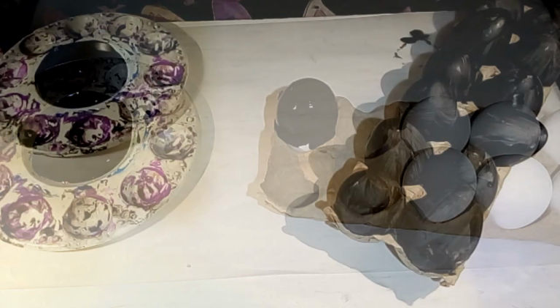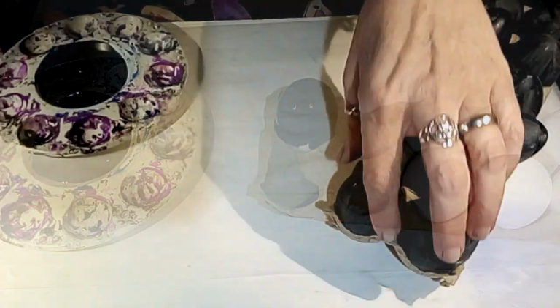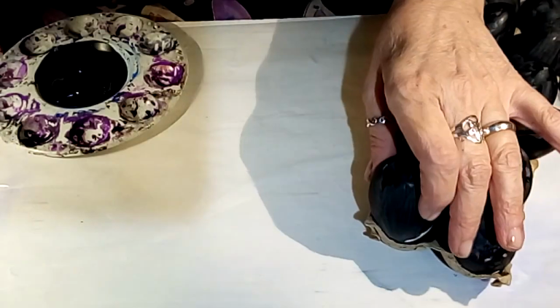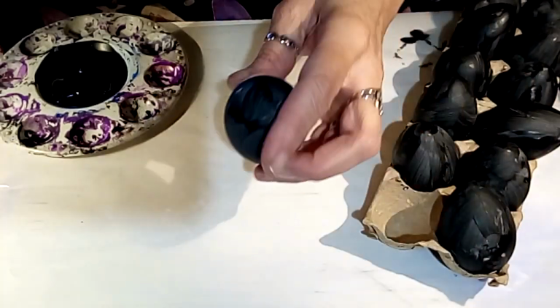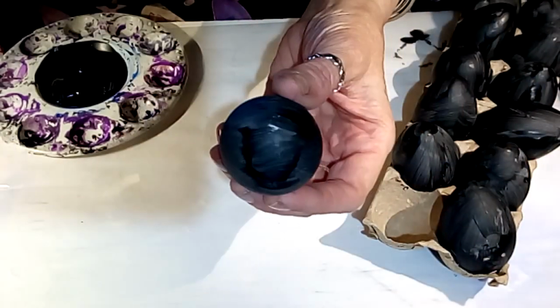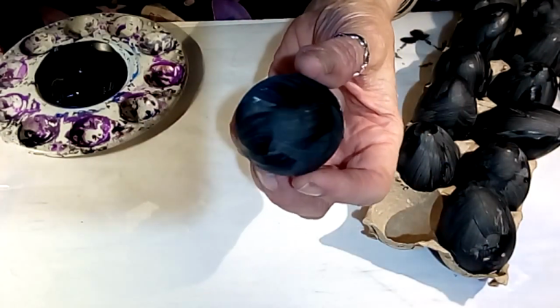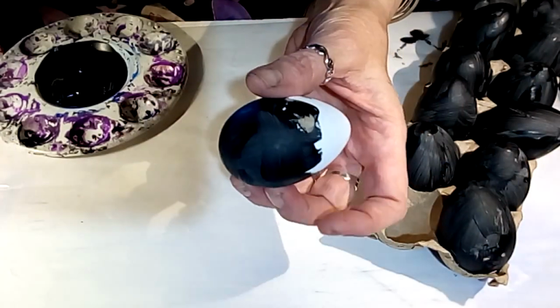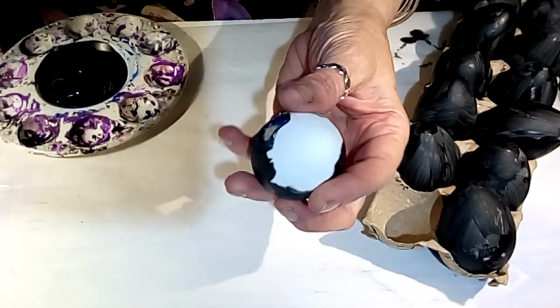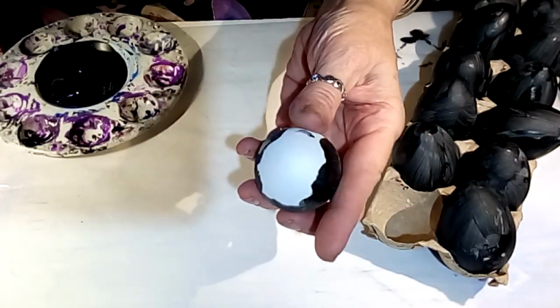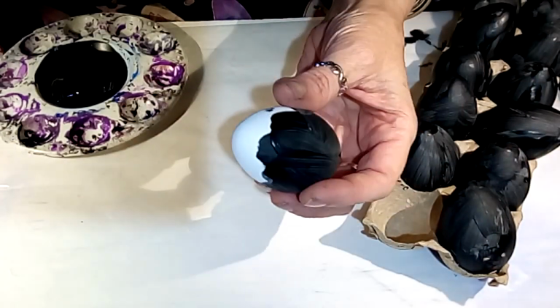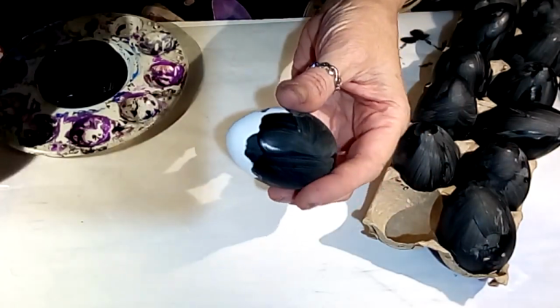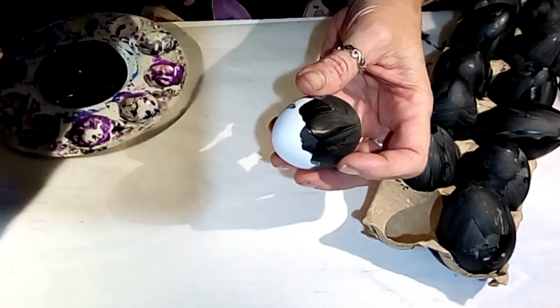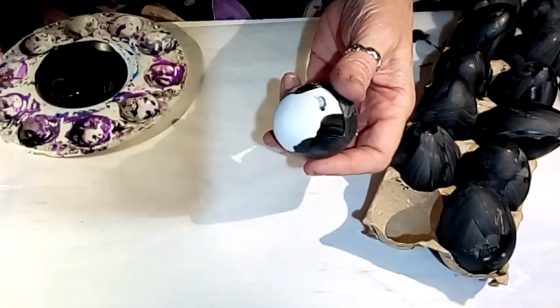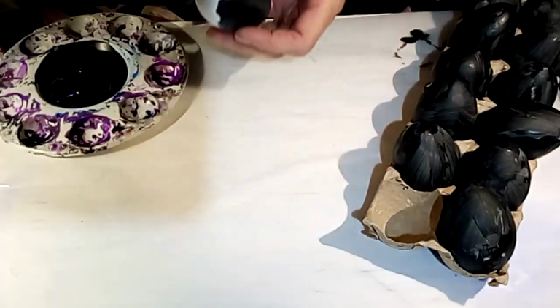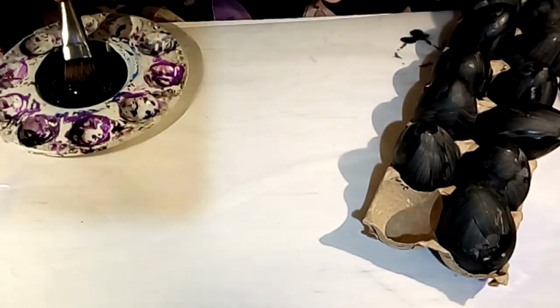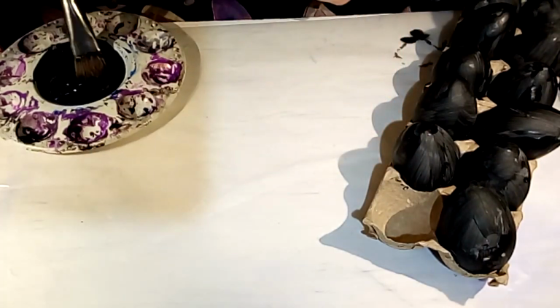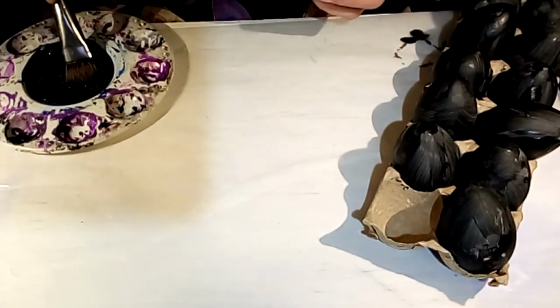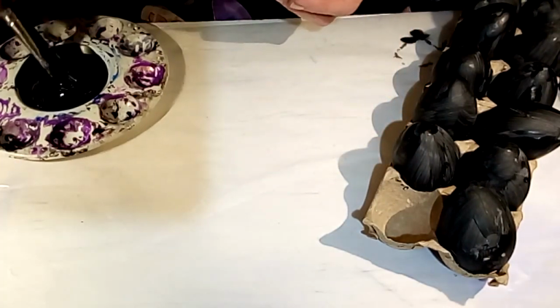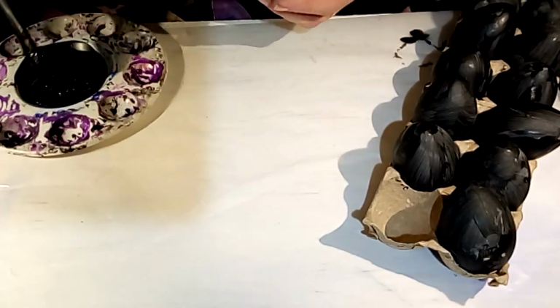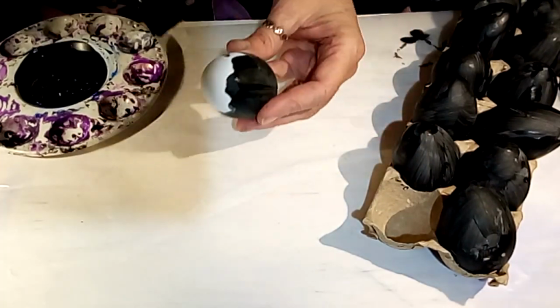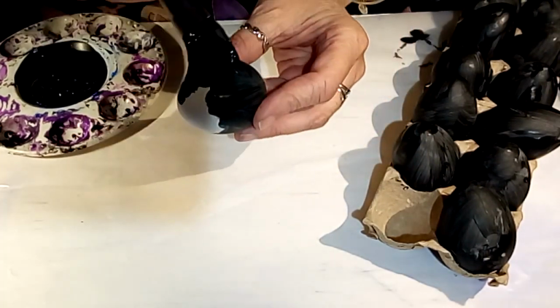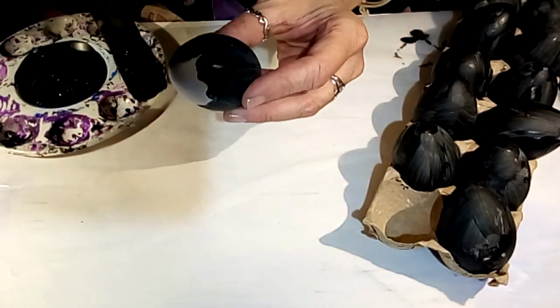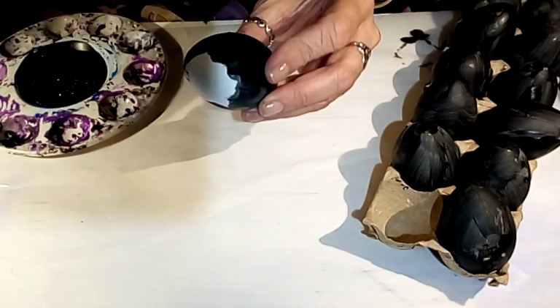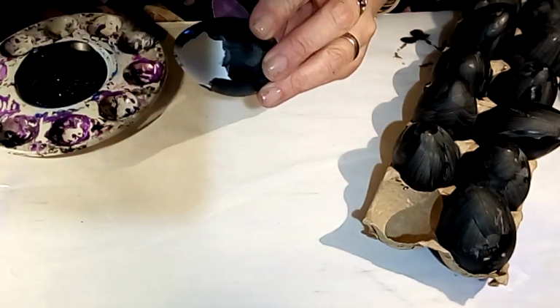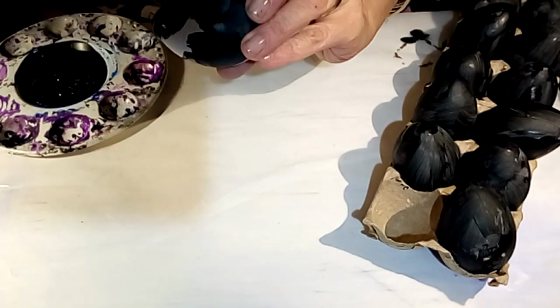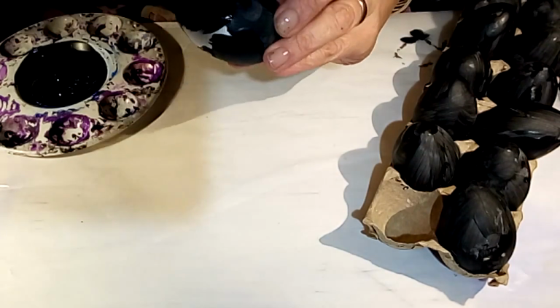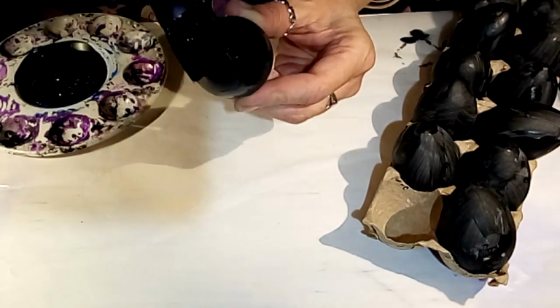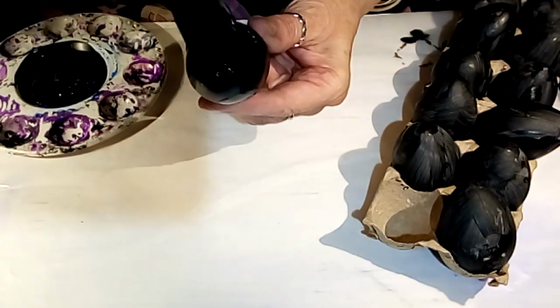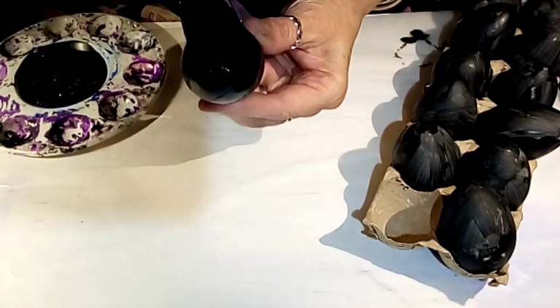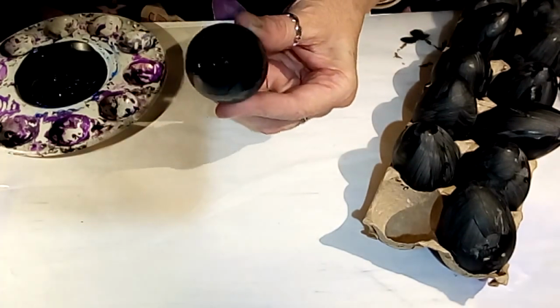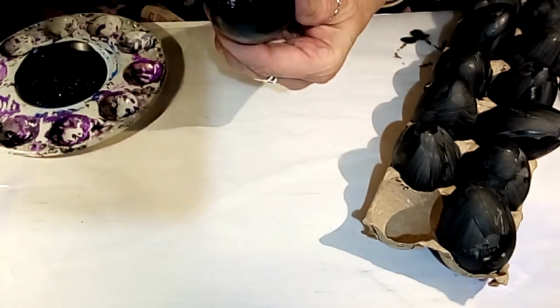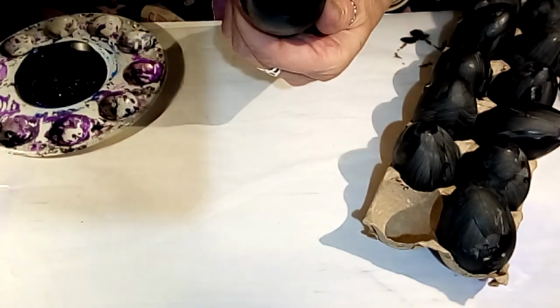This side is mostly dry and now I'm just going to go in and finish up the other side and do all of these. When they're all dry I'll see you right back here and then we'll start with the fun.